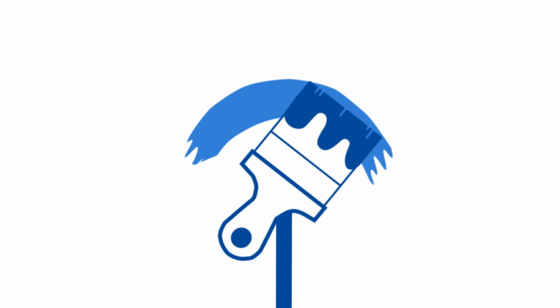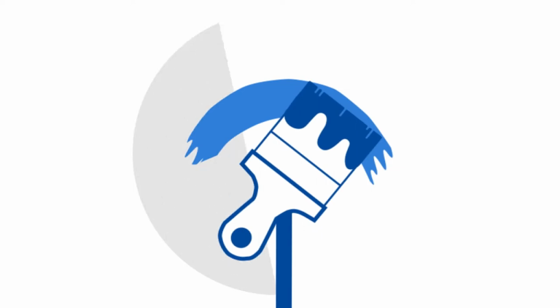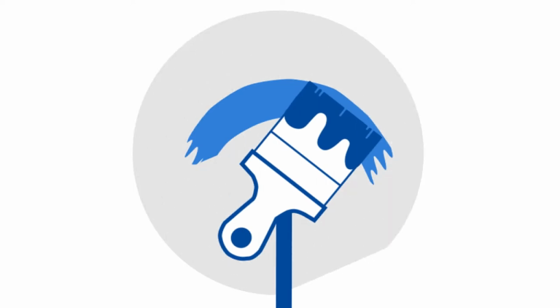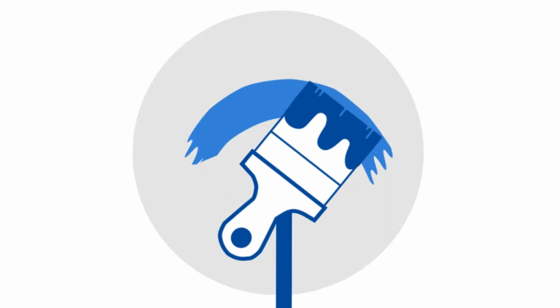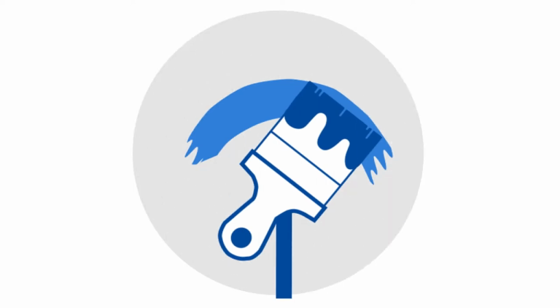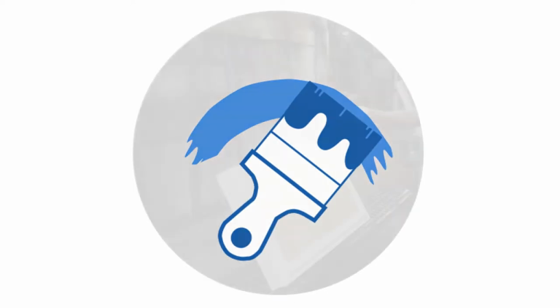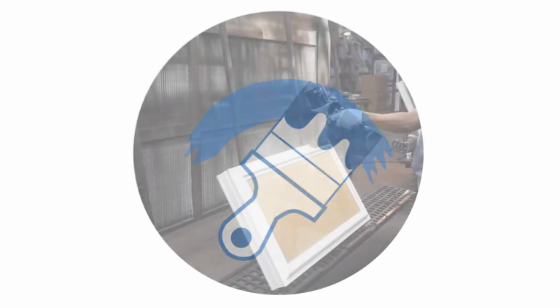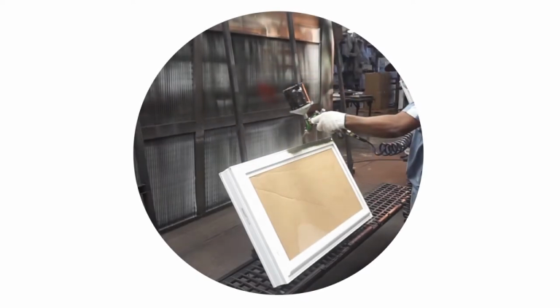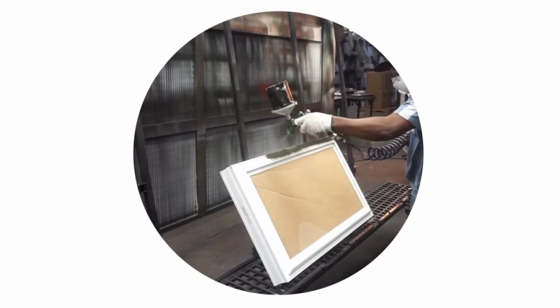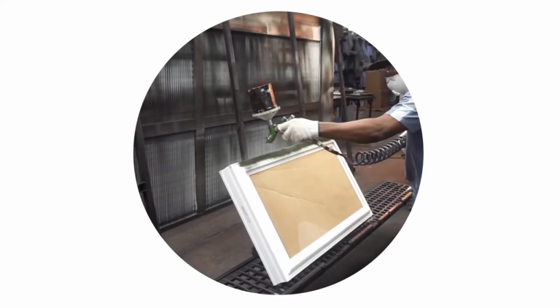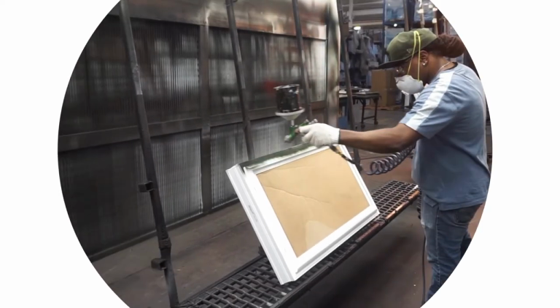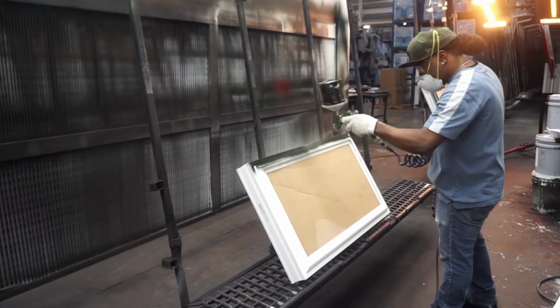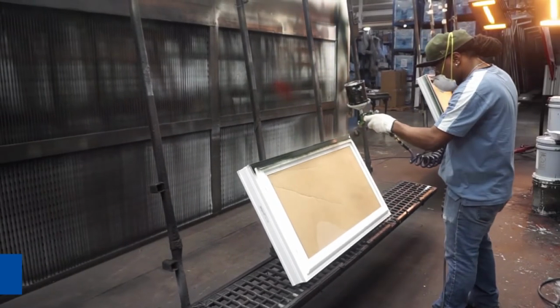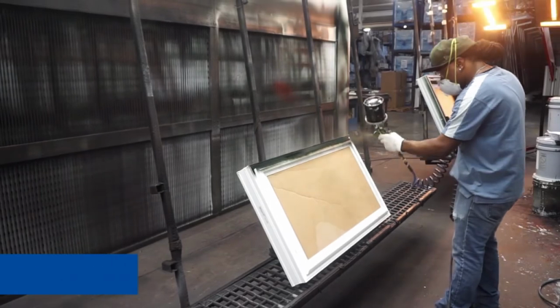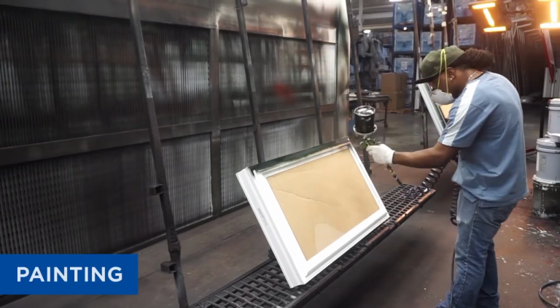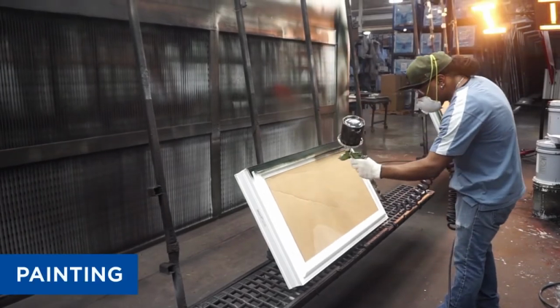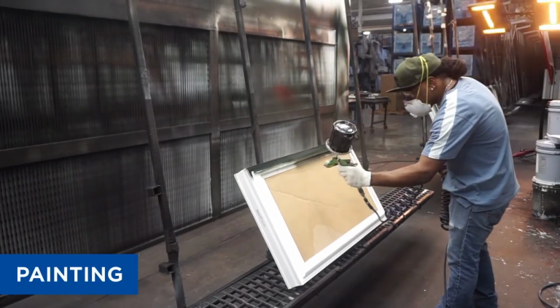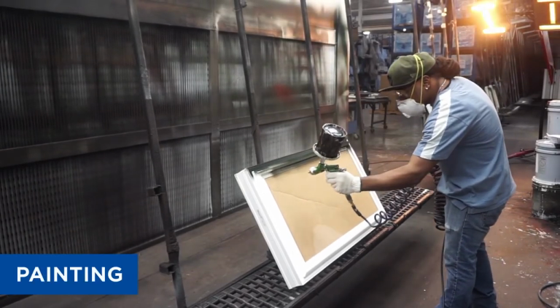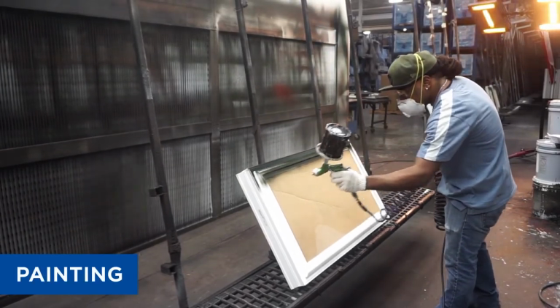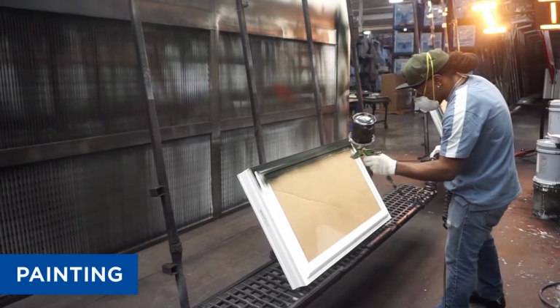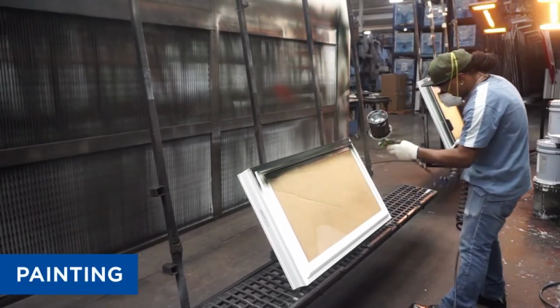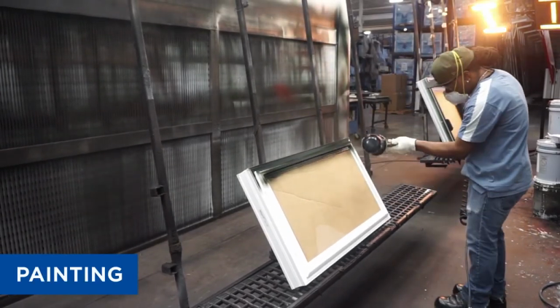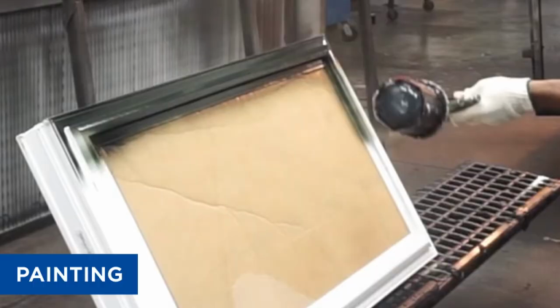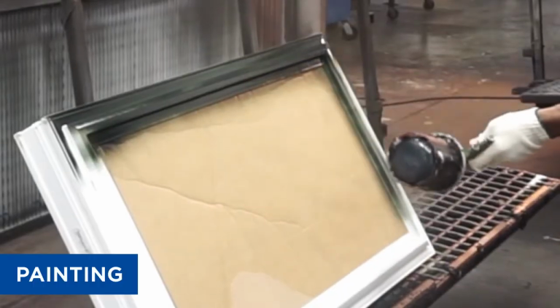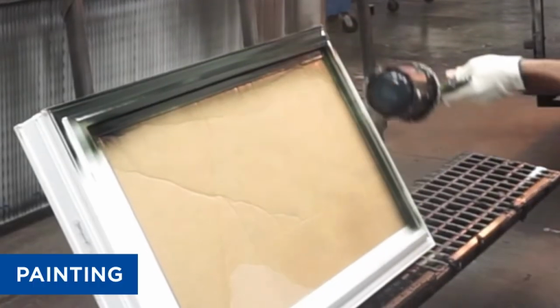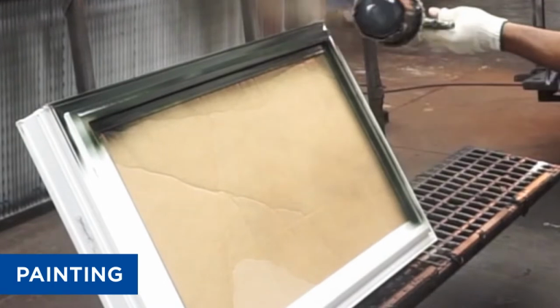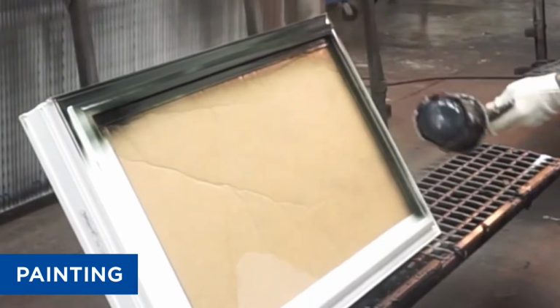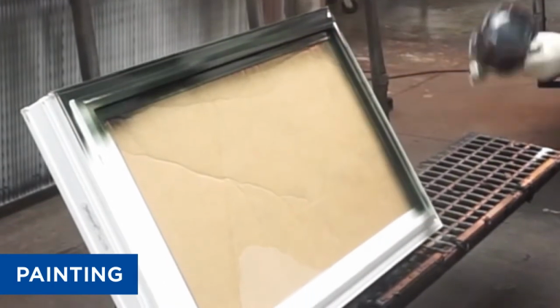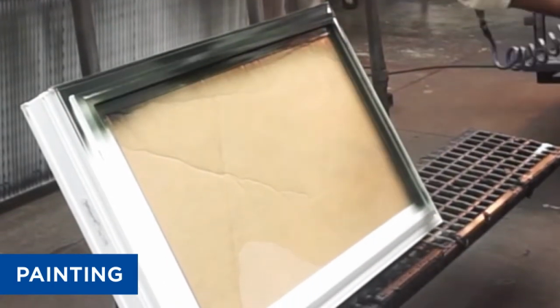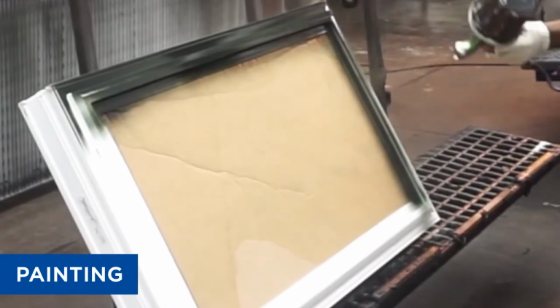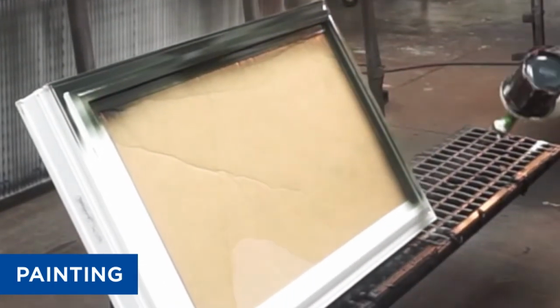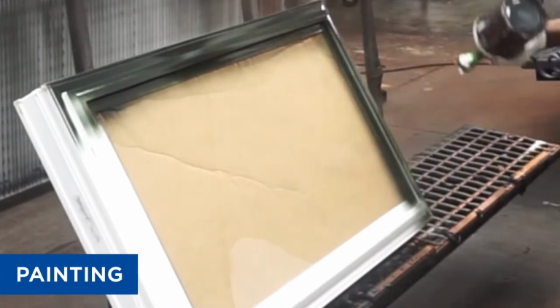Window City offers co-extruded color options especially formulated for durability, long-lasting color retention, and scratch and chip resistance. Our high performance colors include a paint that is formulated with heat reflective pigments to minimize heat gain for dark colors.